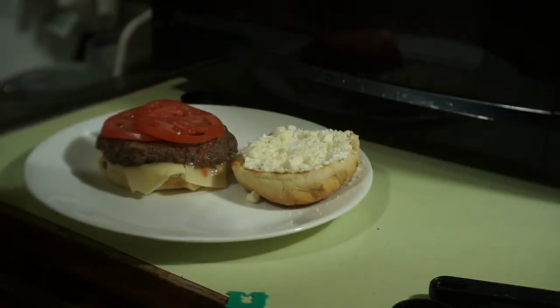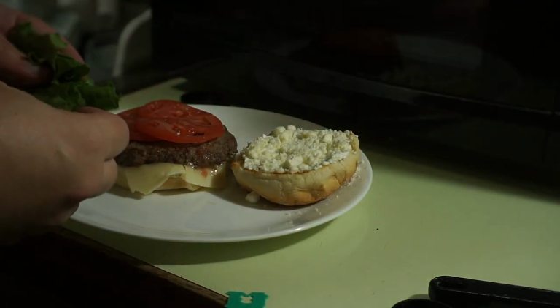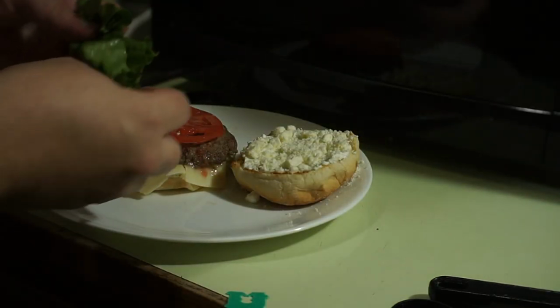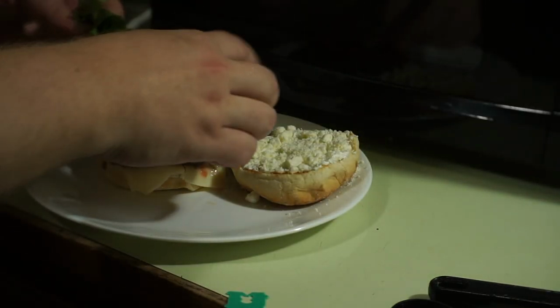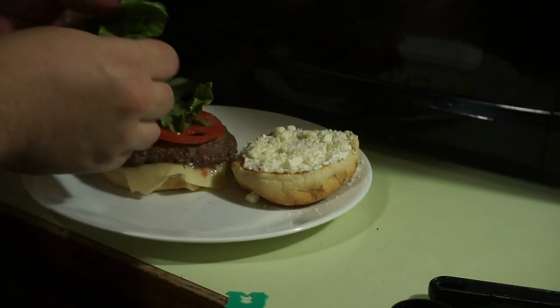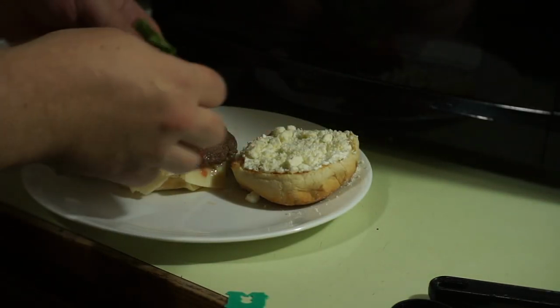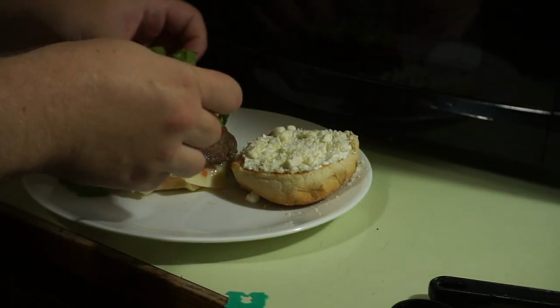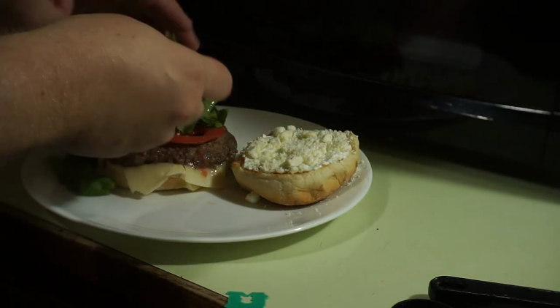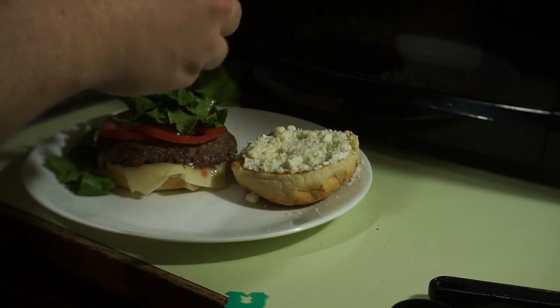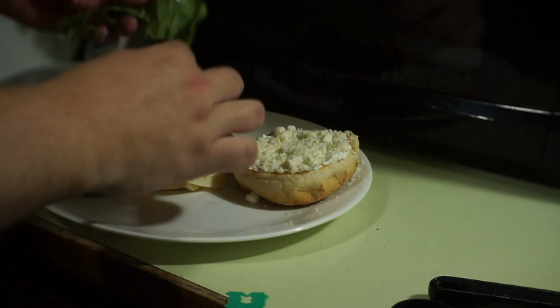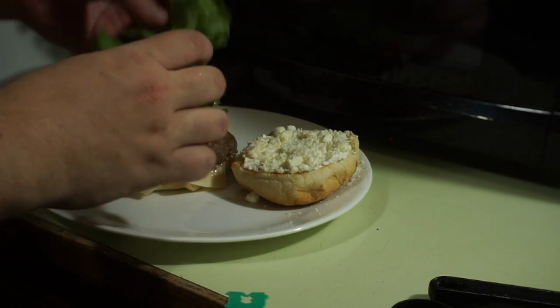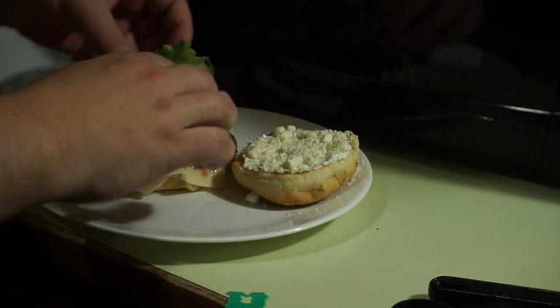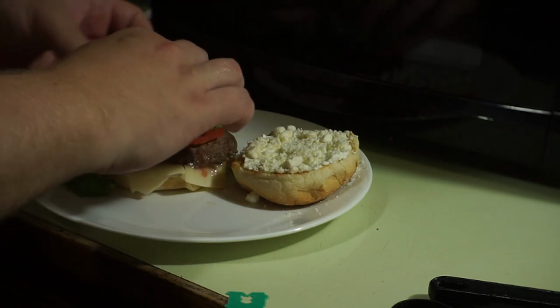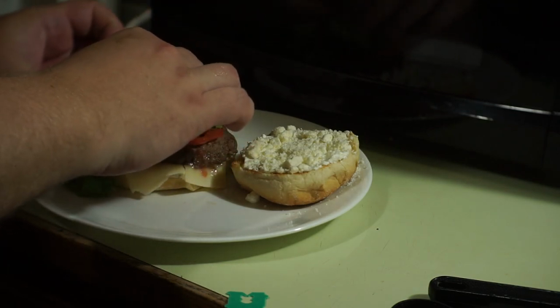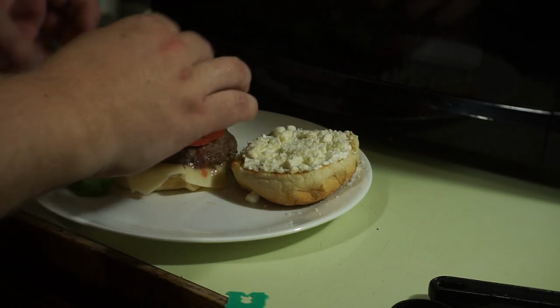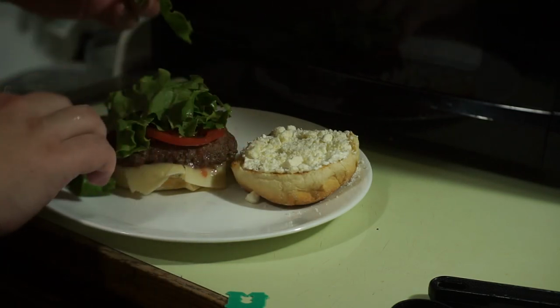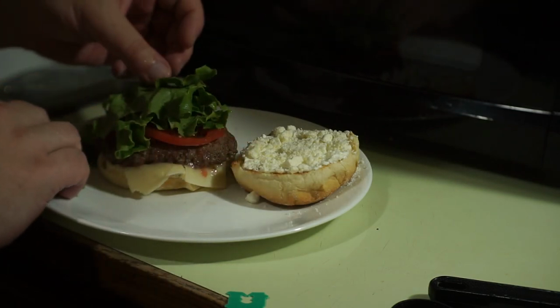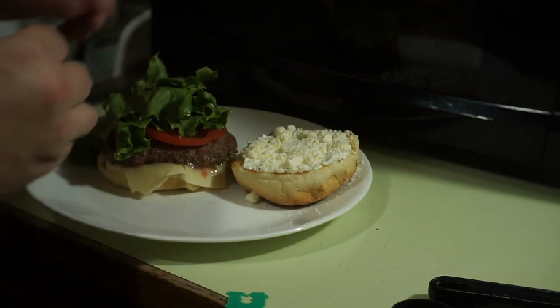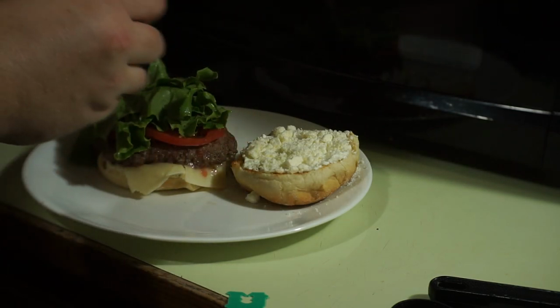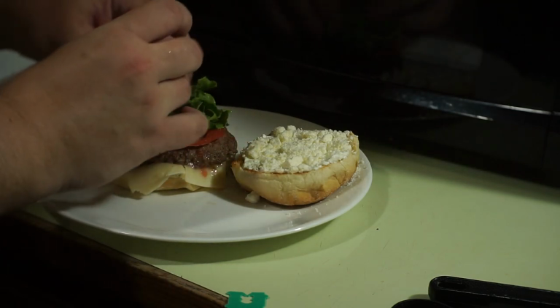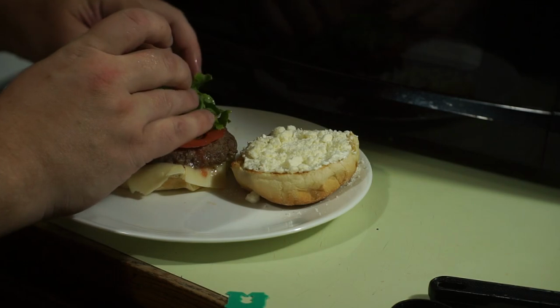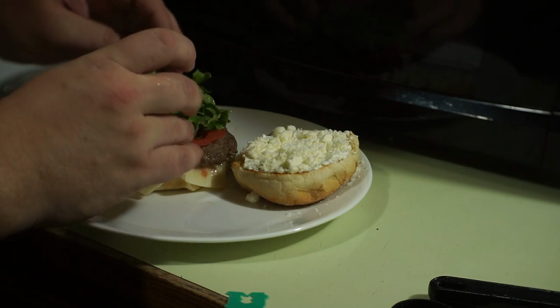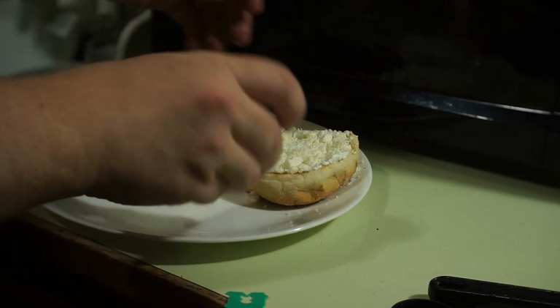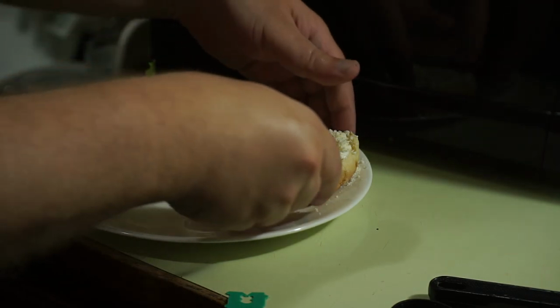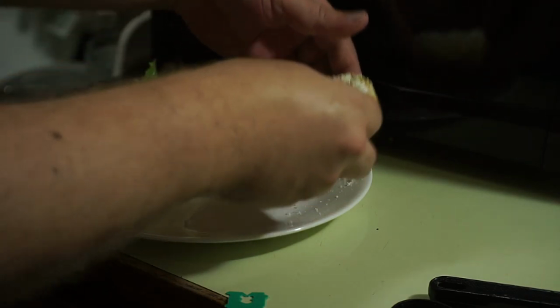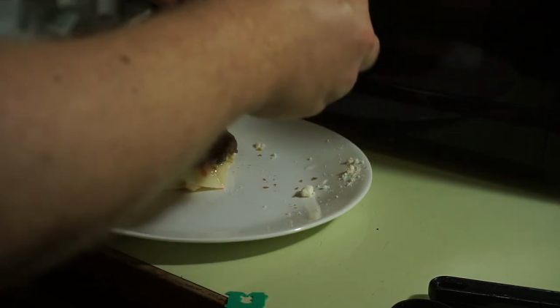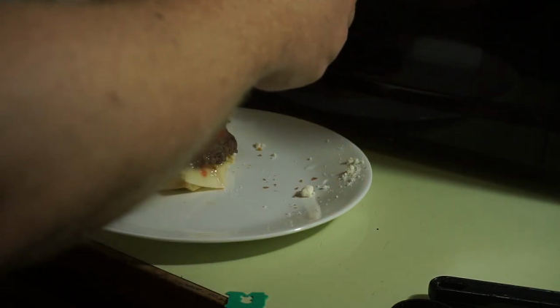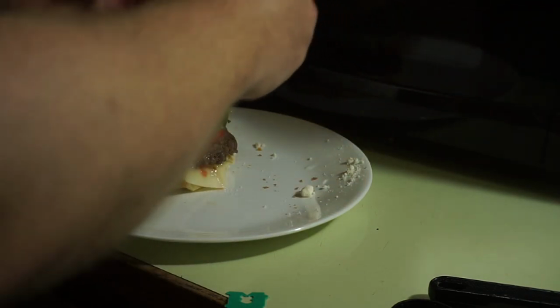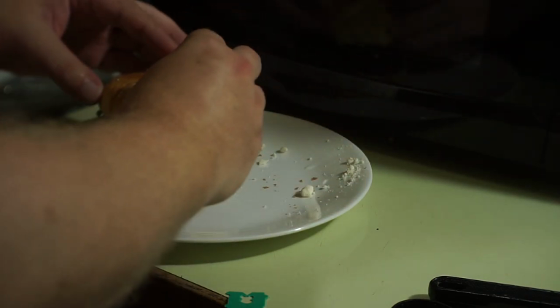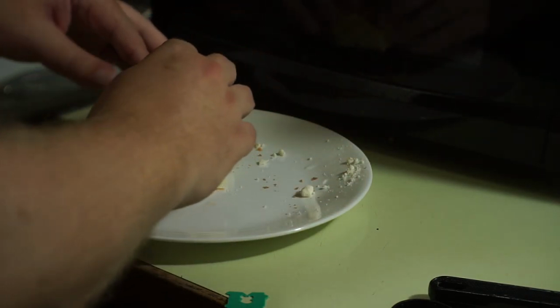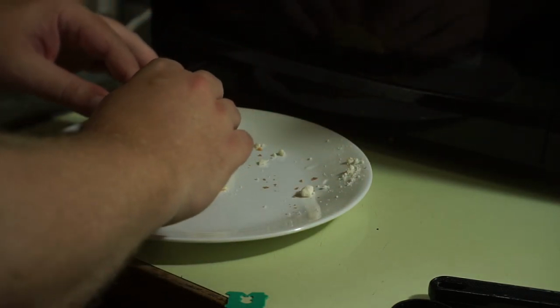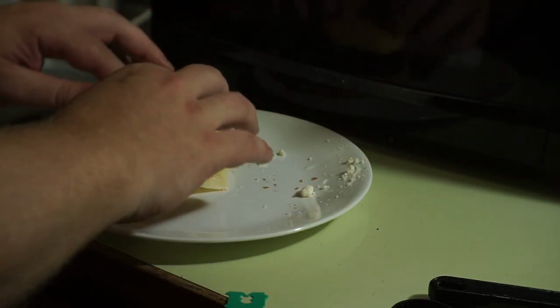Alright, now I'm putting the final — the lettuce. It's a lettuce cup. Lettuce C-U-P. Yes, elementary school humor.